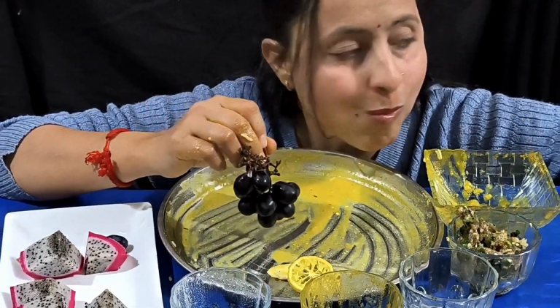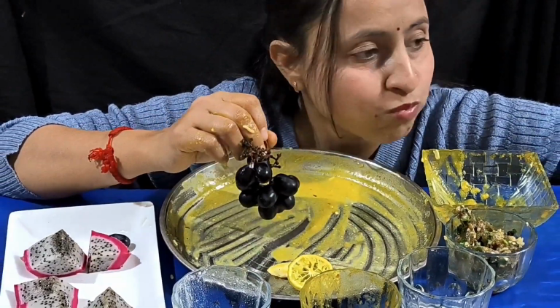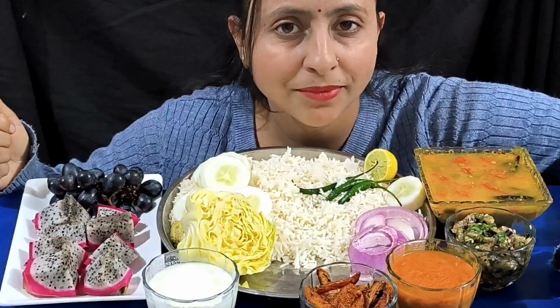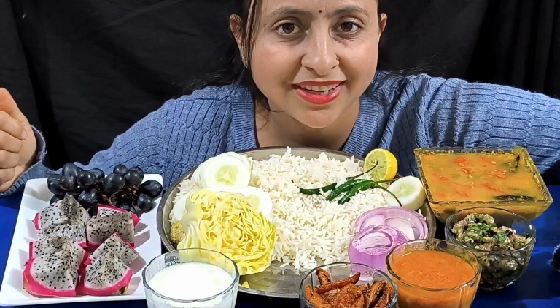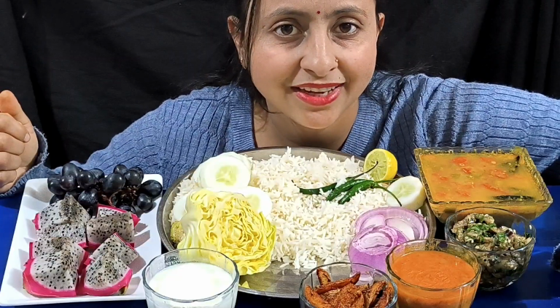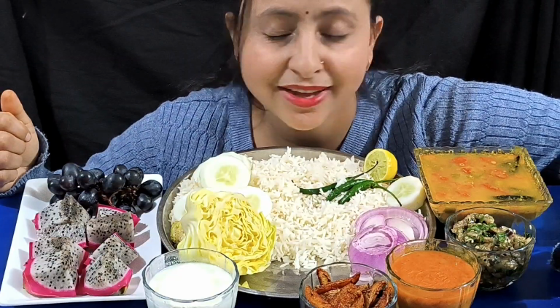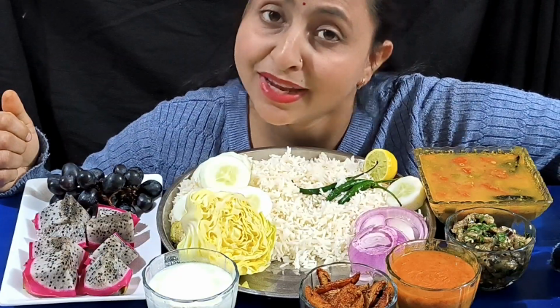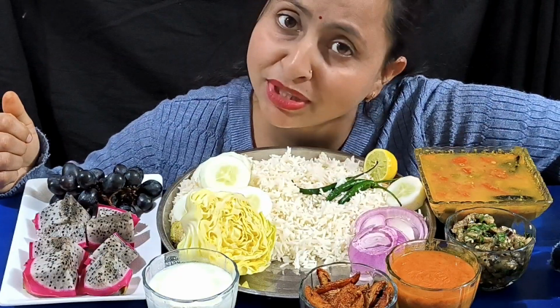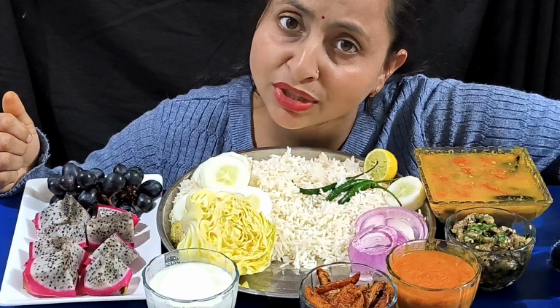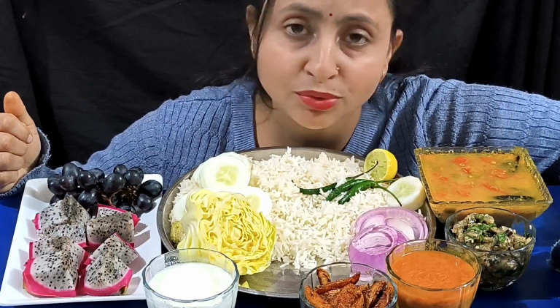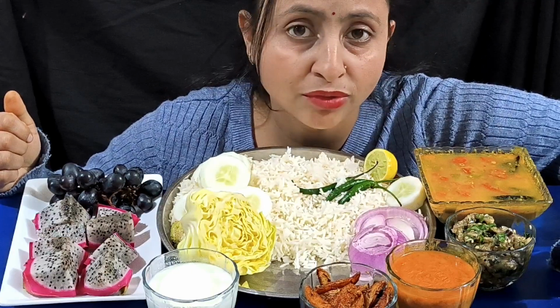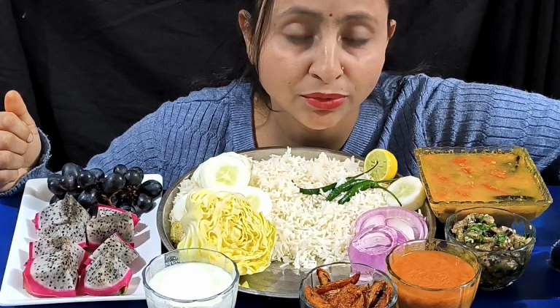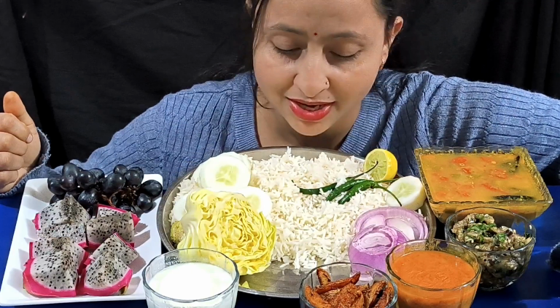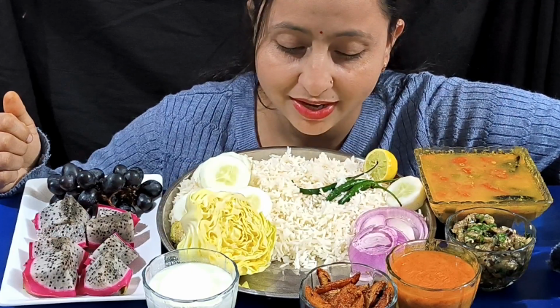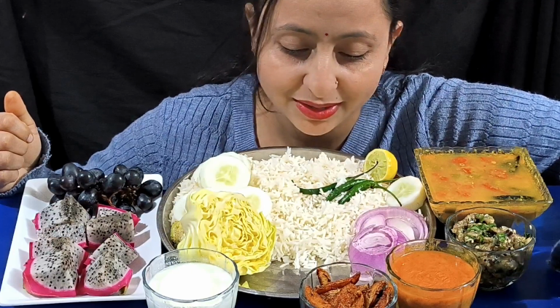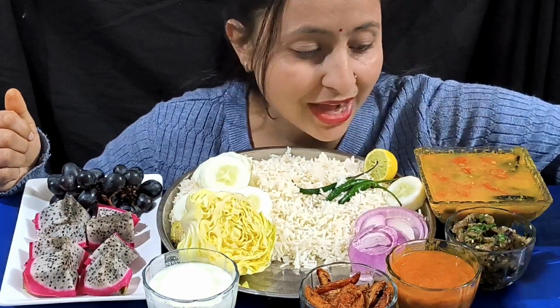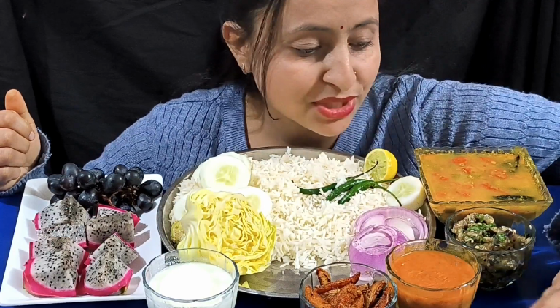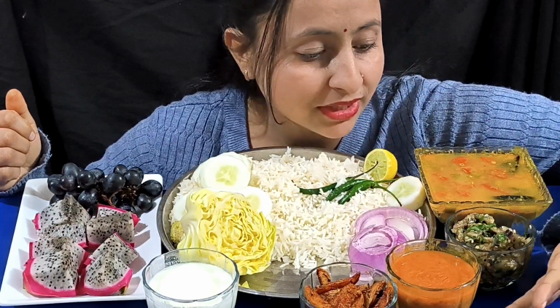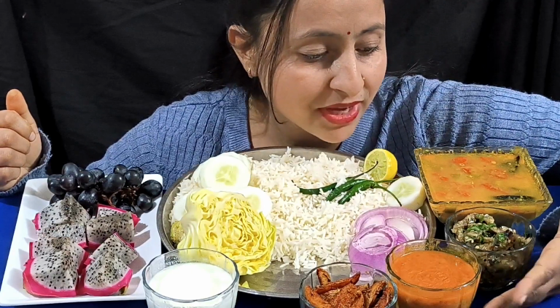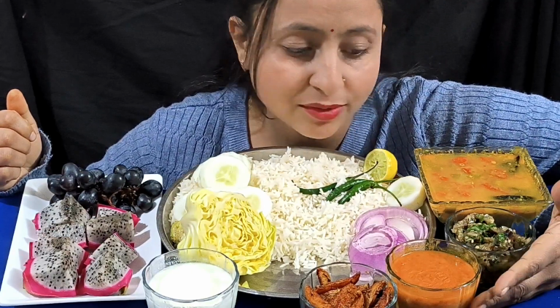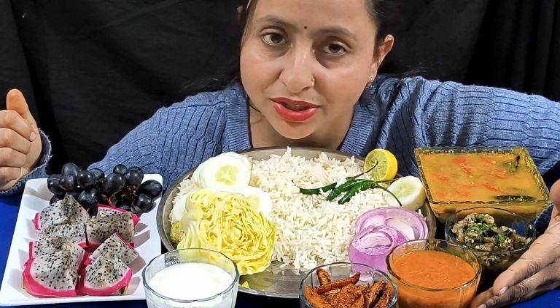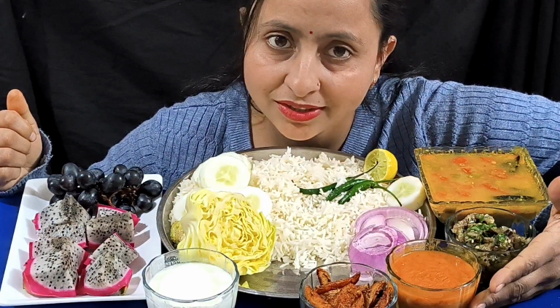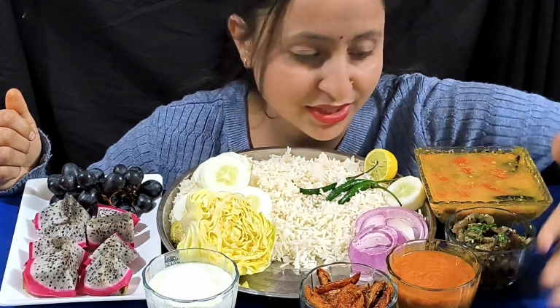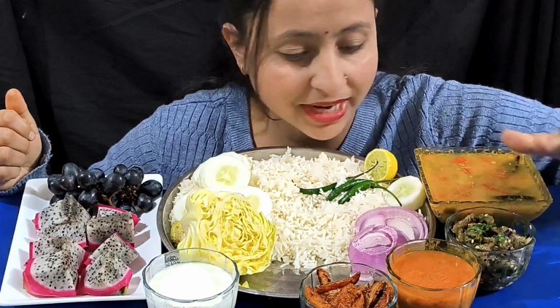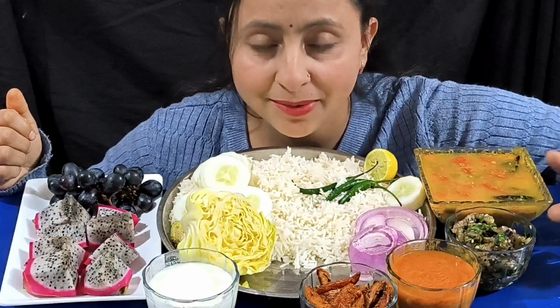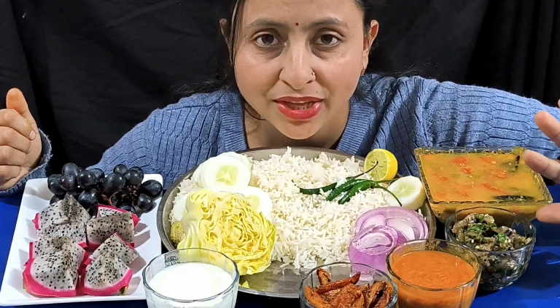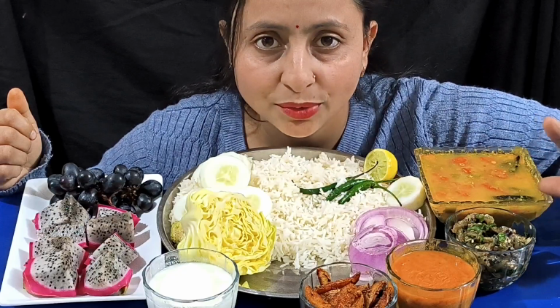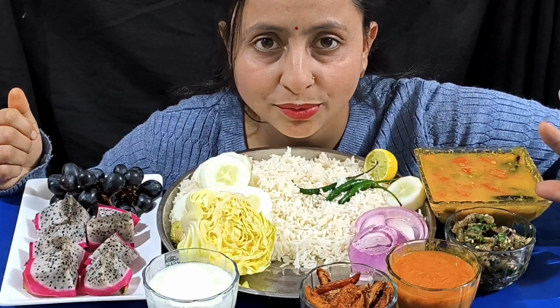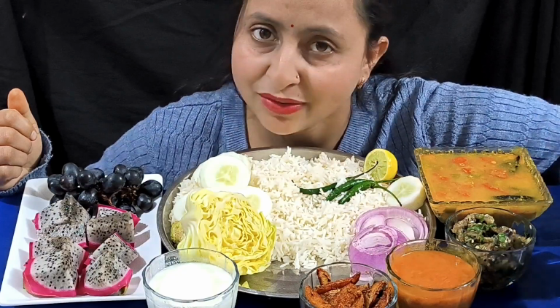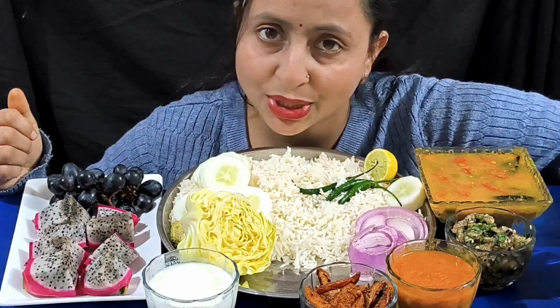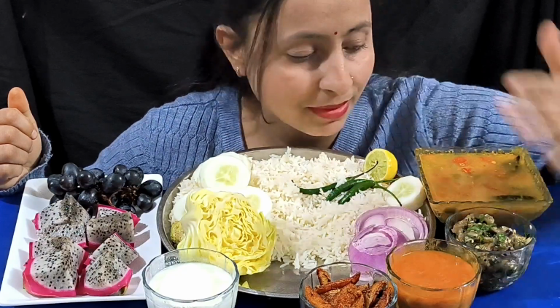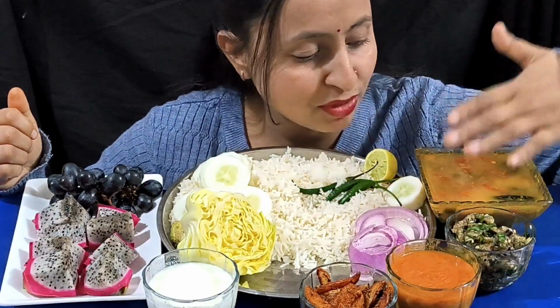Welcome back again and happy Shivratri to all of you! Today I am making some good stuff — I will introduce you with my menu.